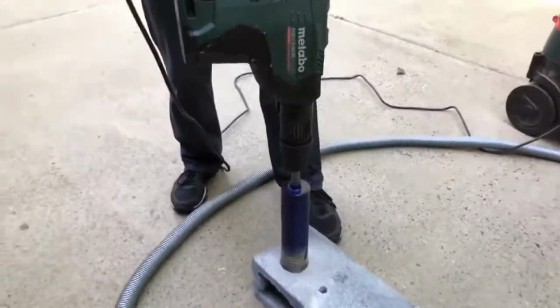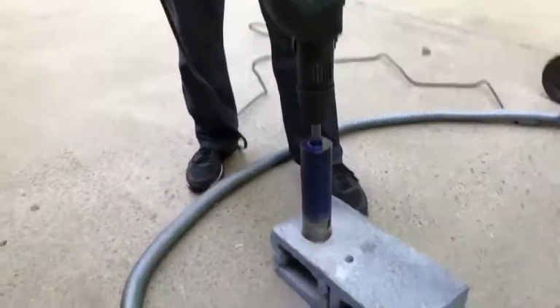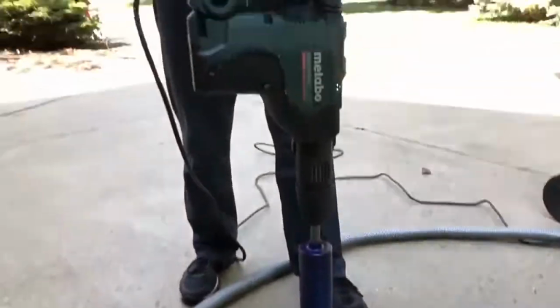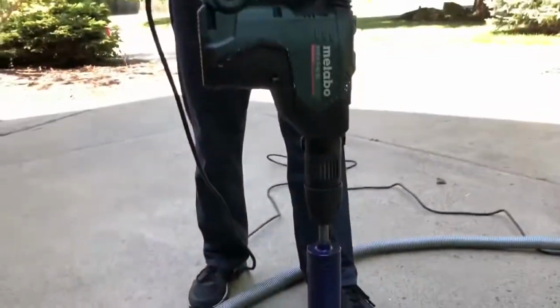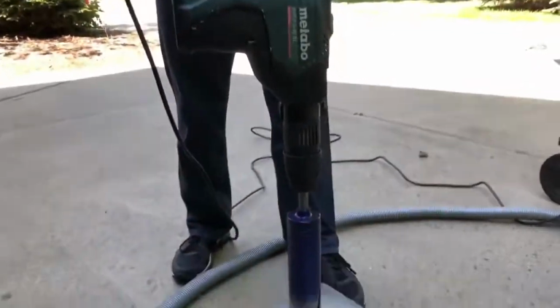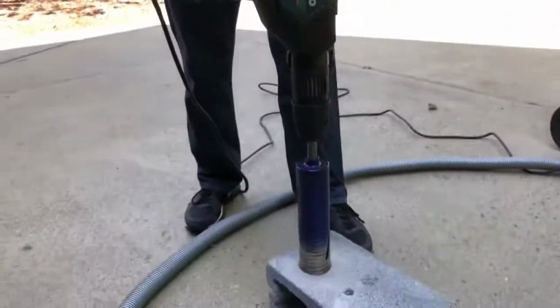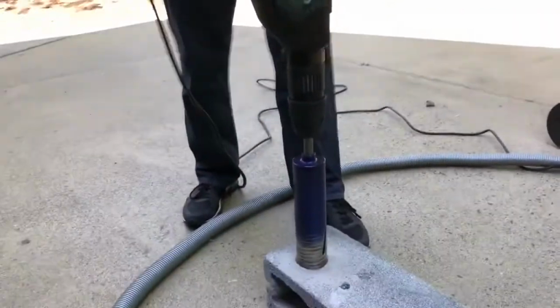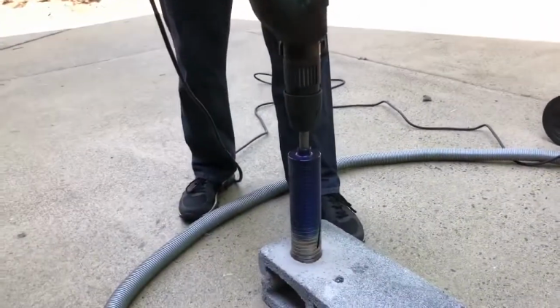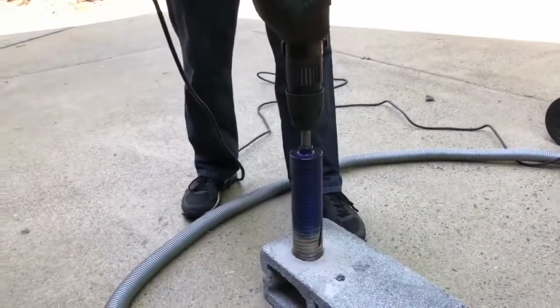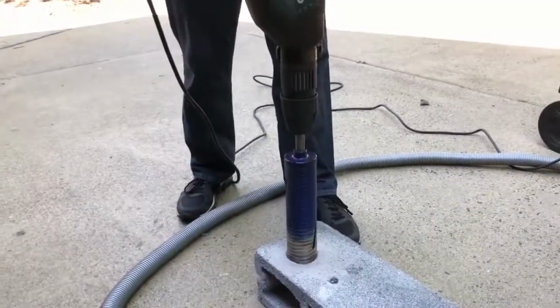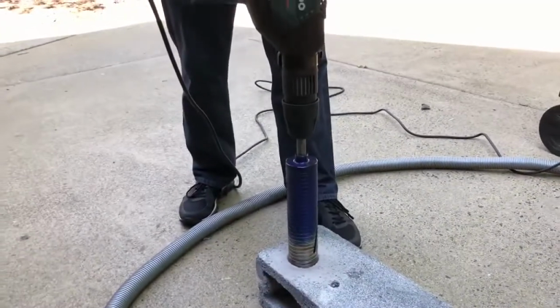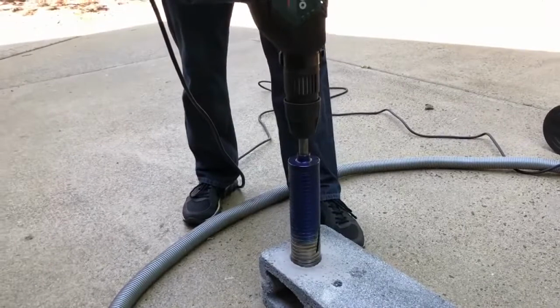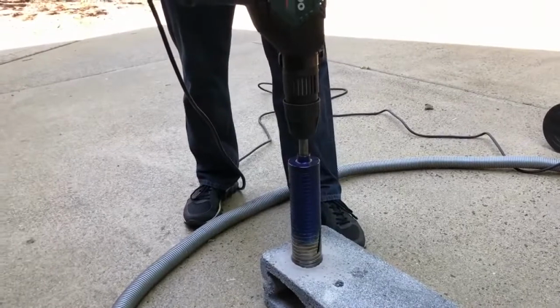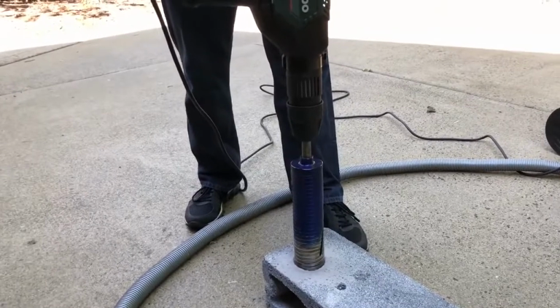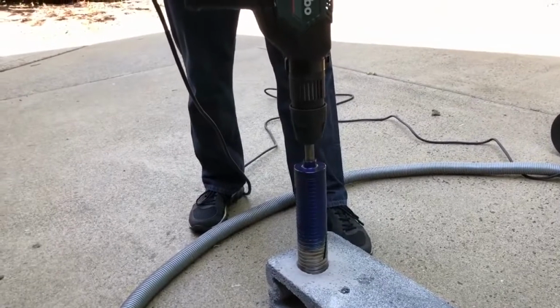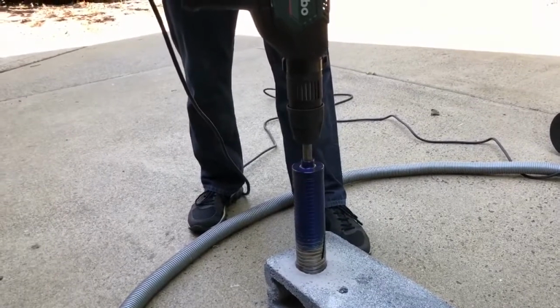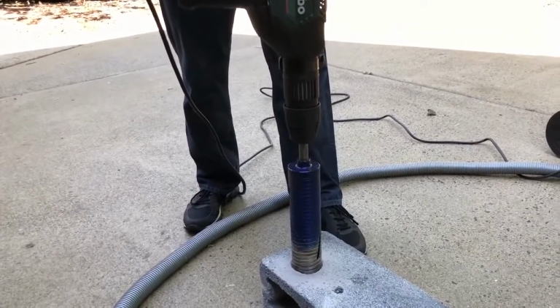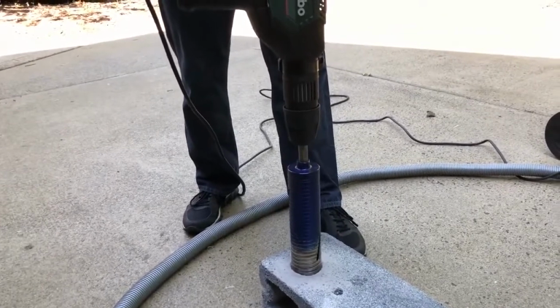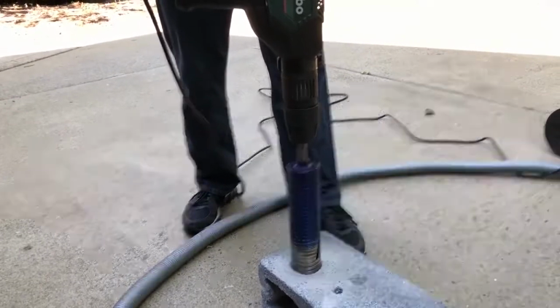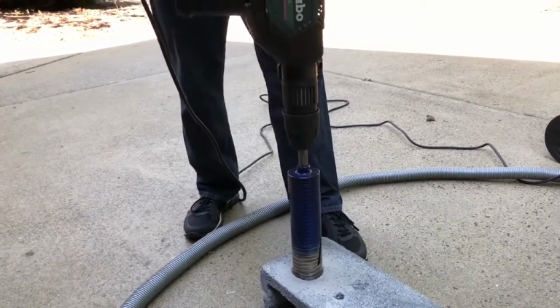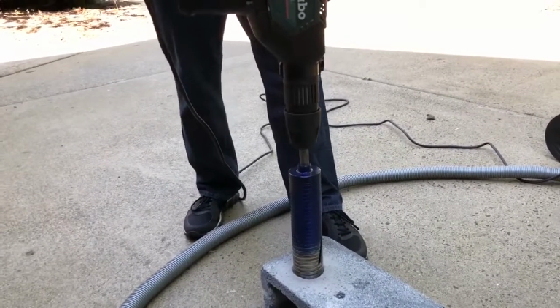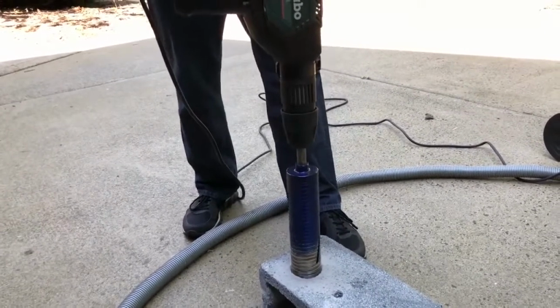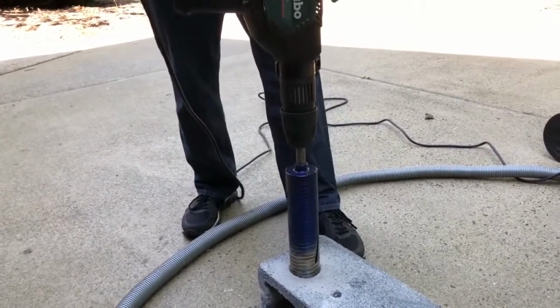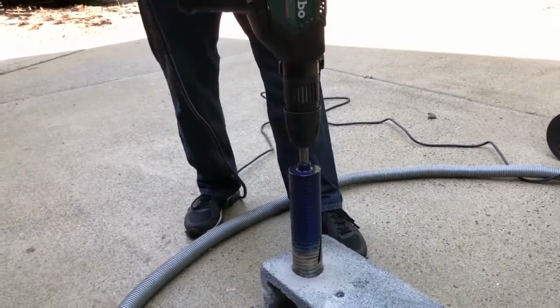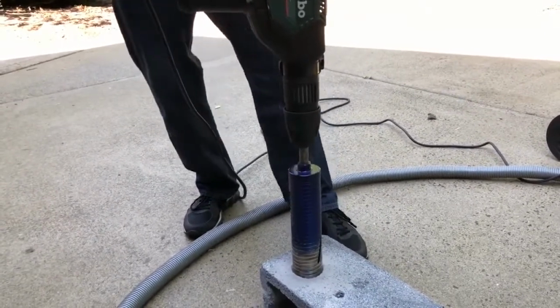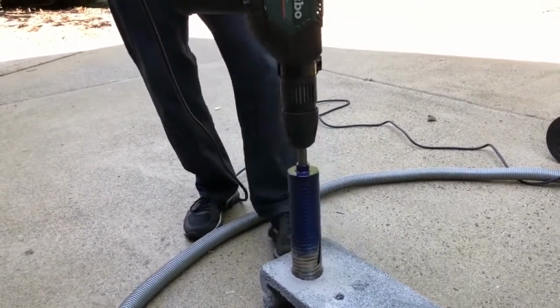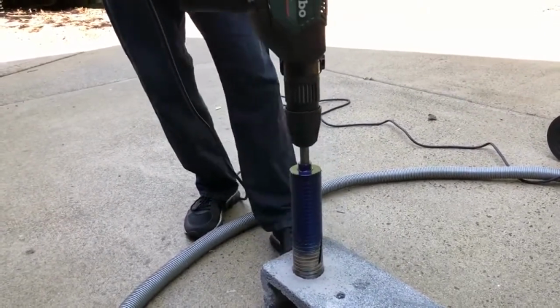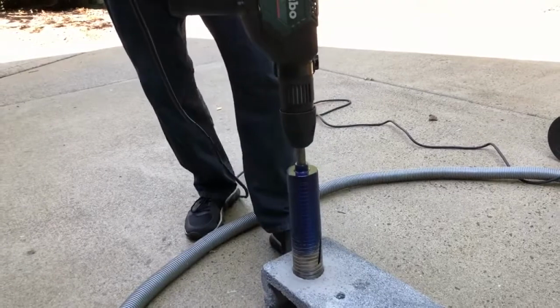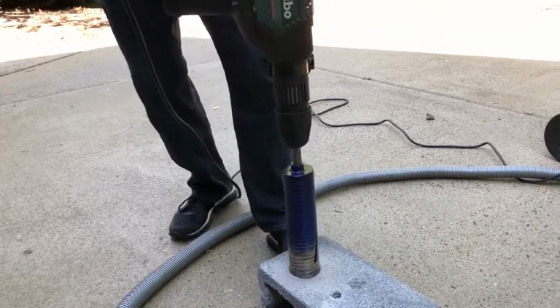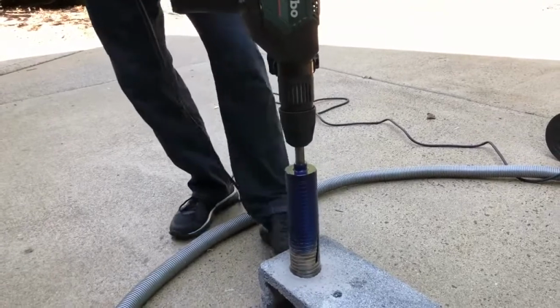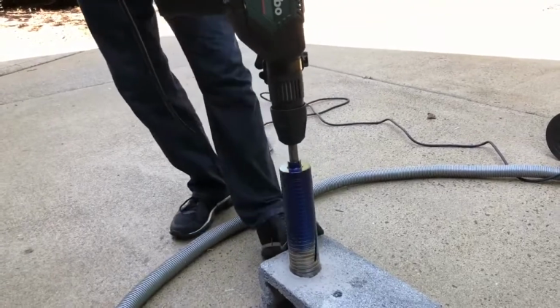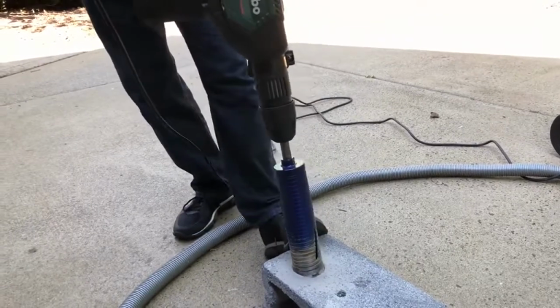Guys, keep these dry core bits in mind. A lot of people are still using the rotary hammer core bits, and the dry core bits are a nice, fast, easy hole on brick, block, and concrete.